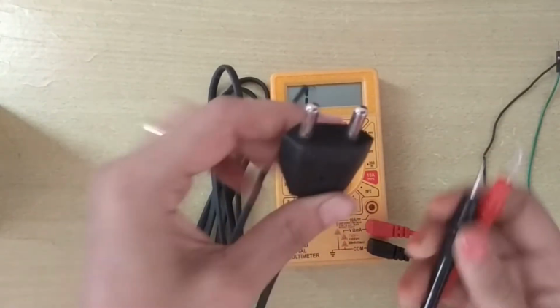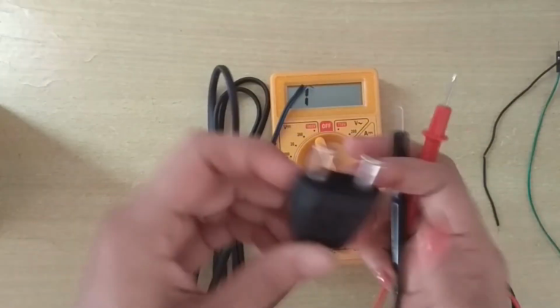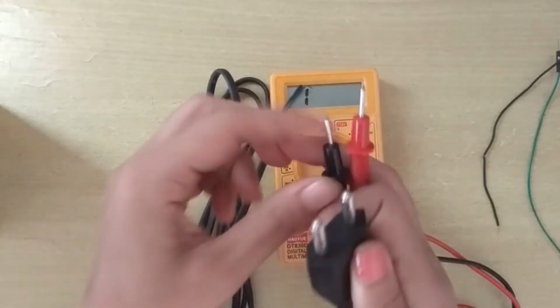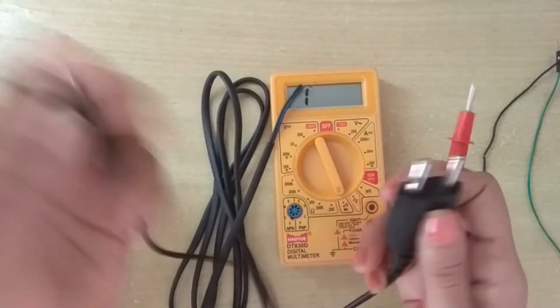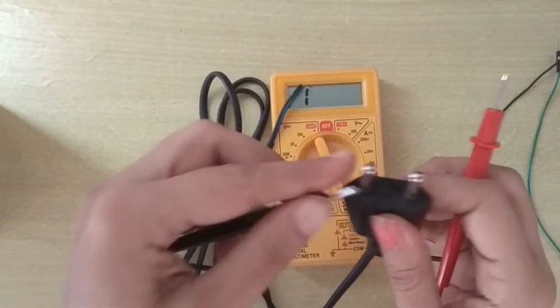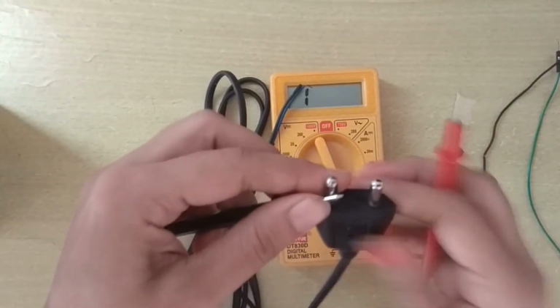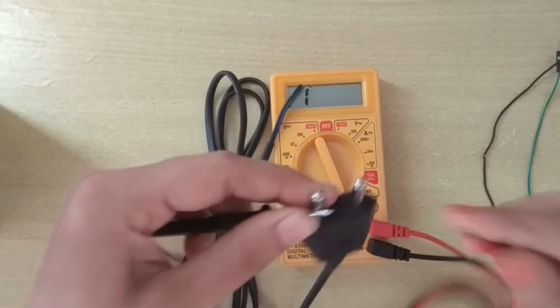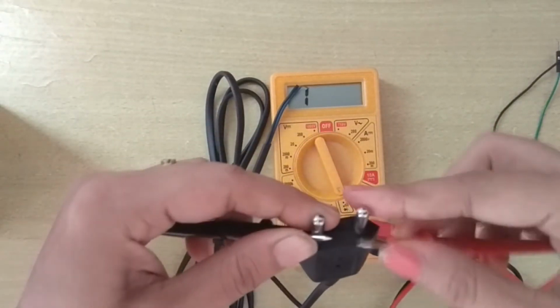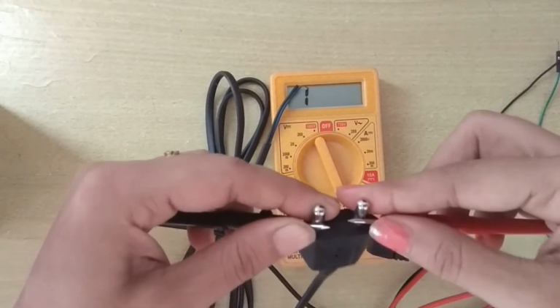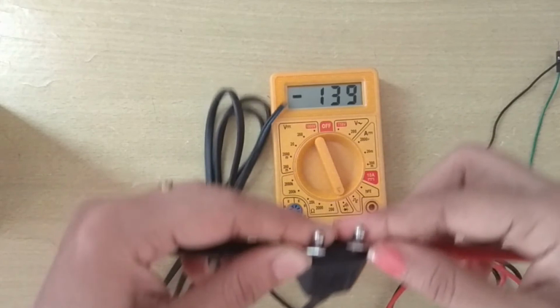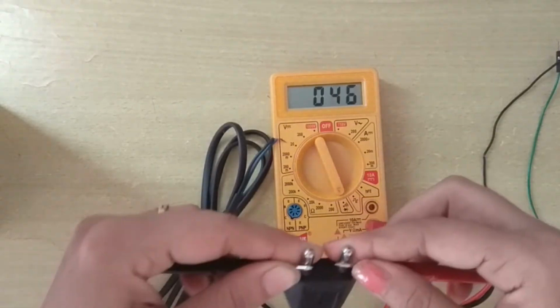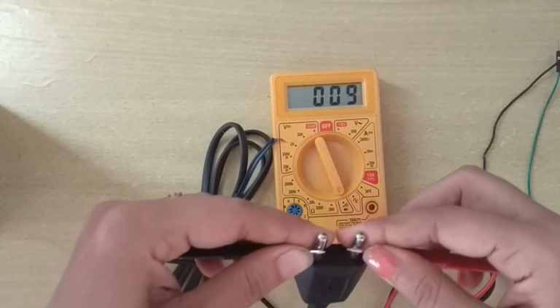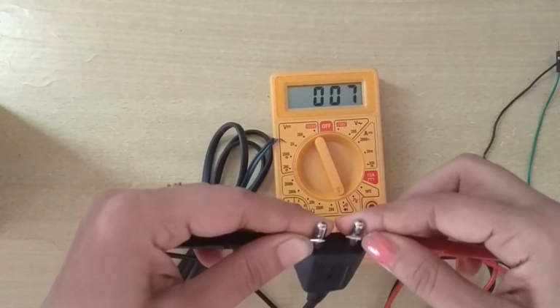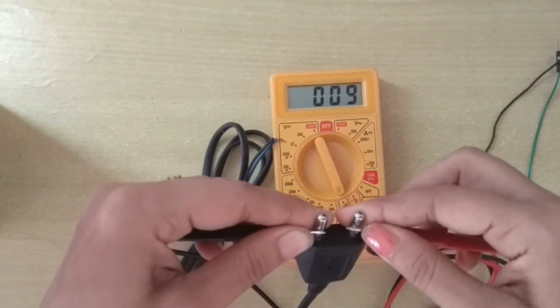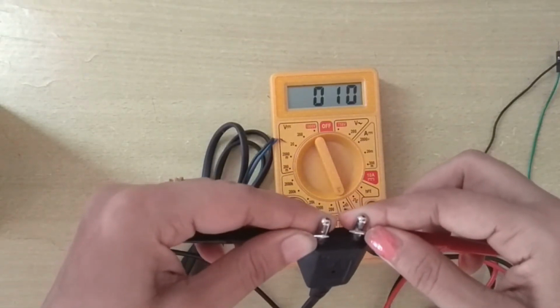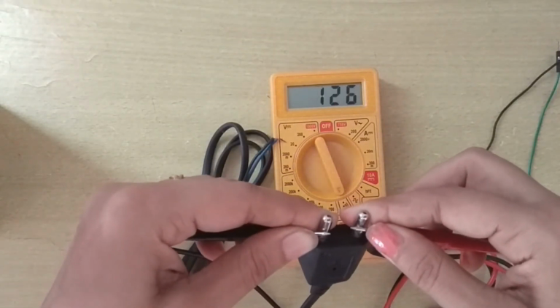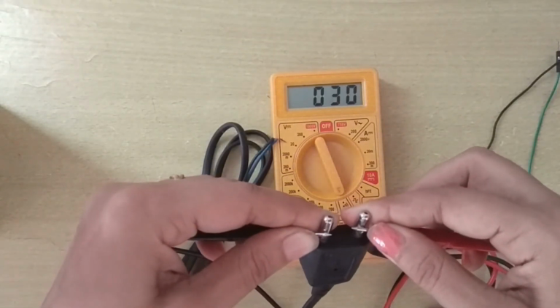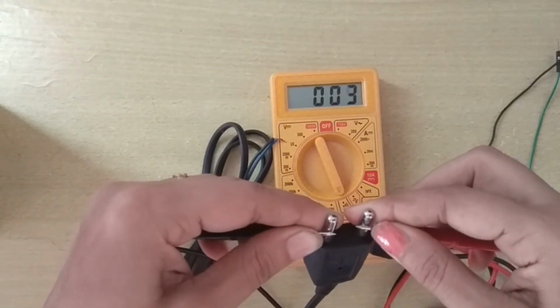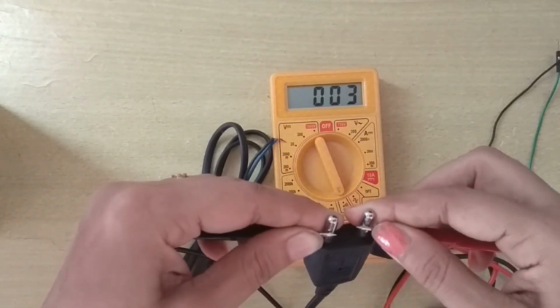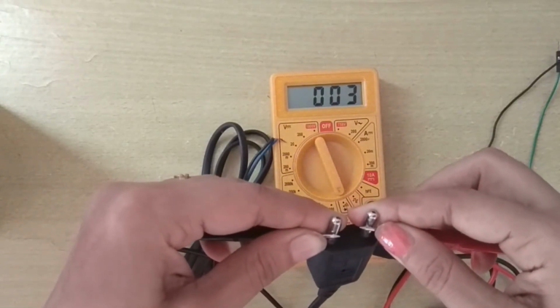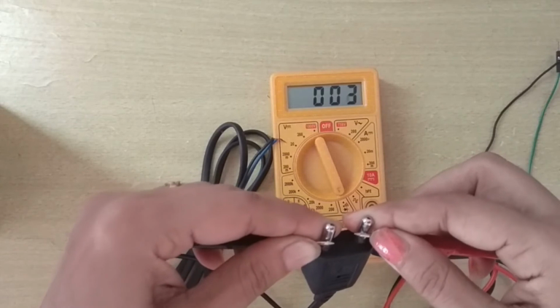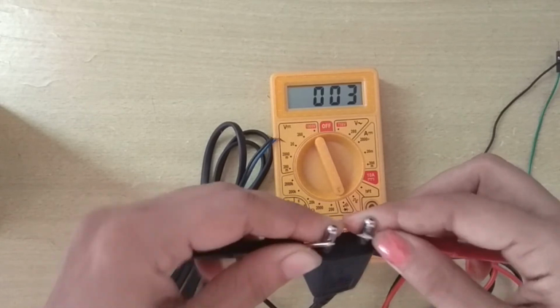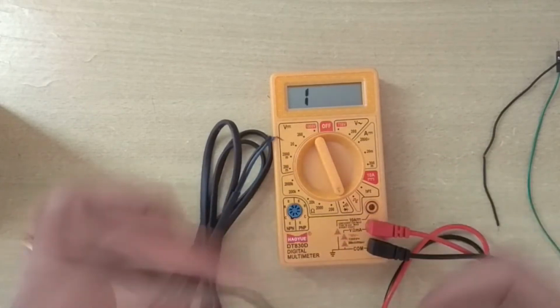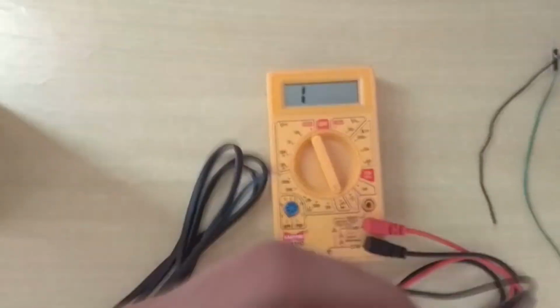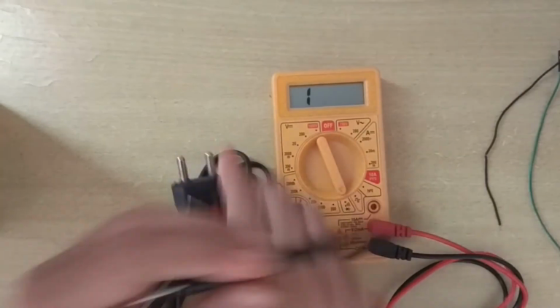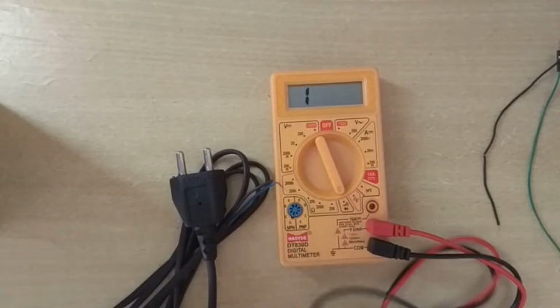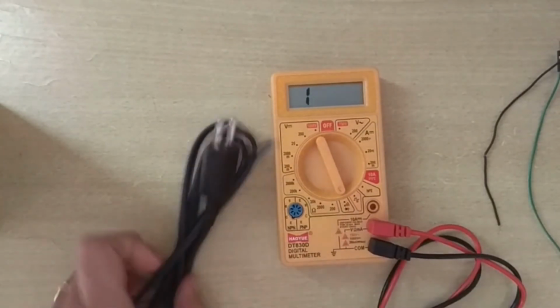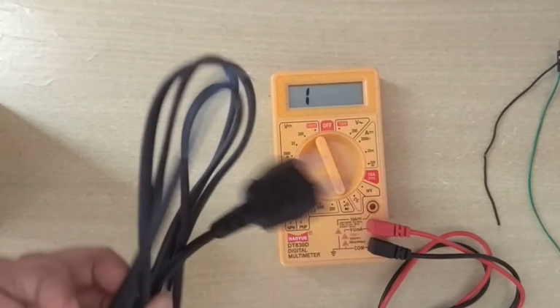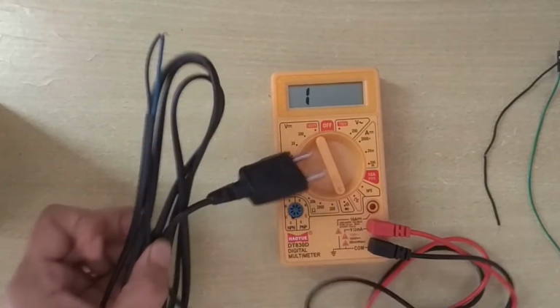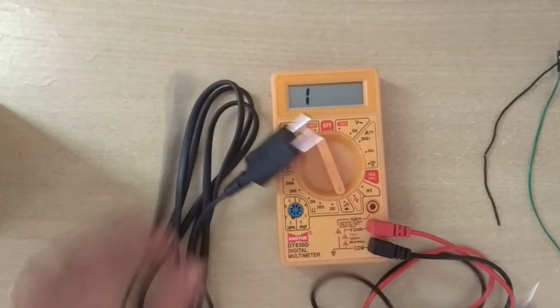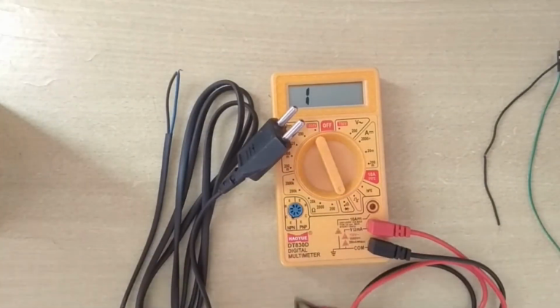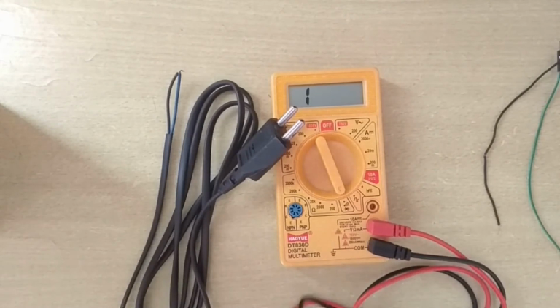We can also test a mains cord. For this, I am connecting the cord and connecting these two wires to check with the two pins. I am getting a continuity beep sound and a reading of zero, that means this mains cord is okay.